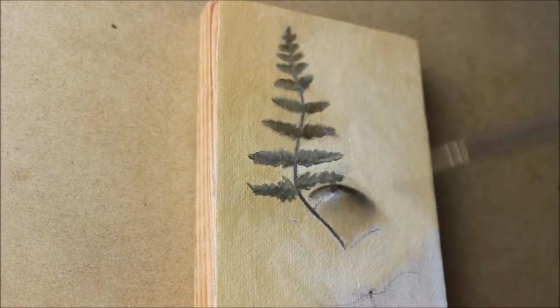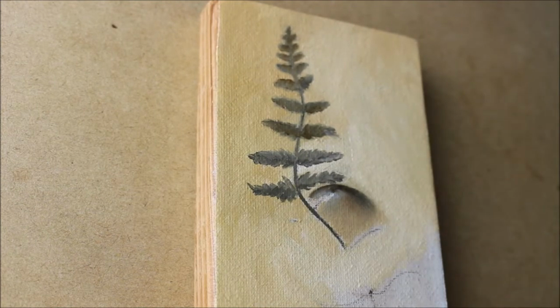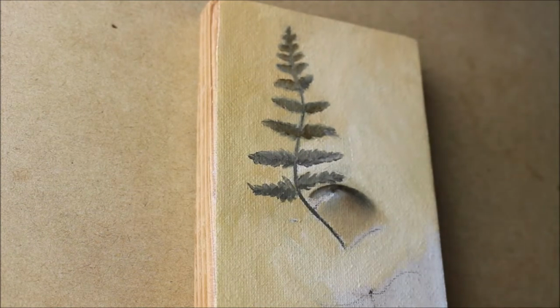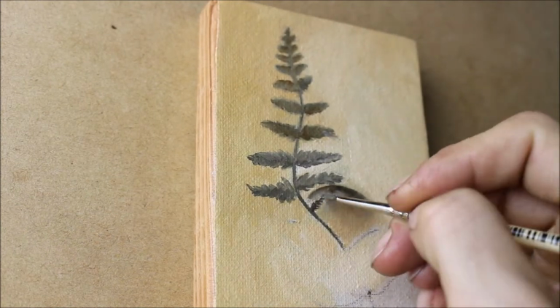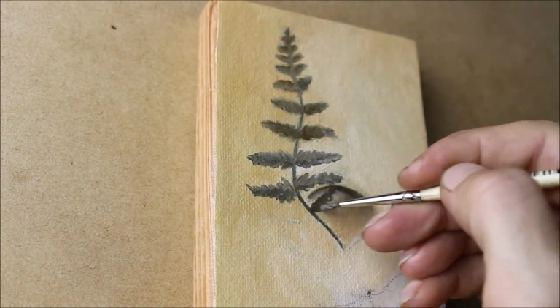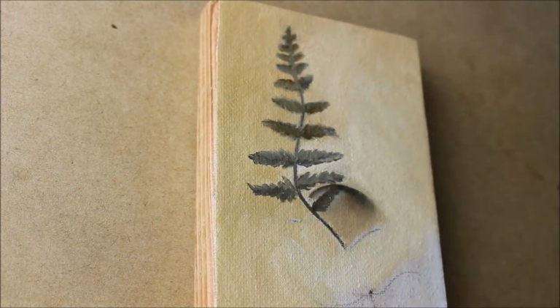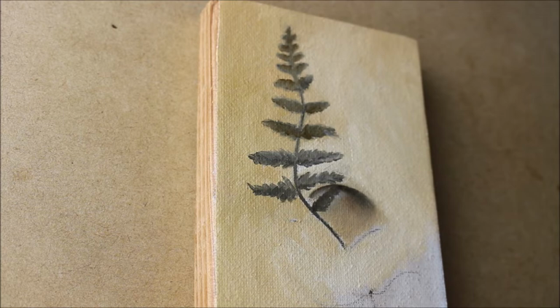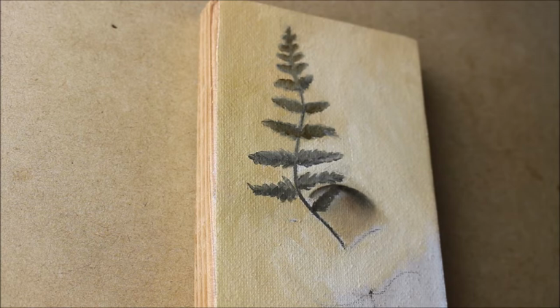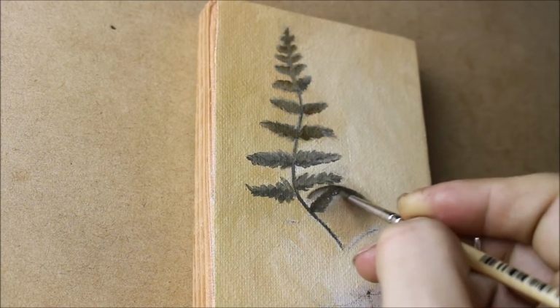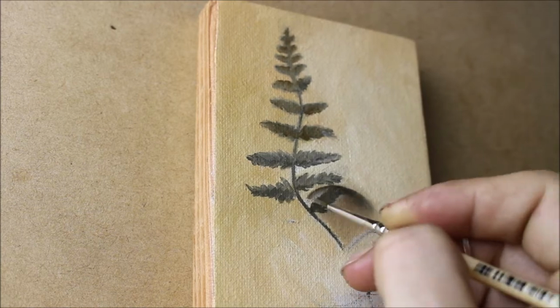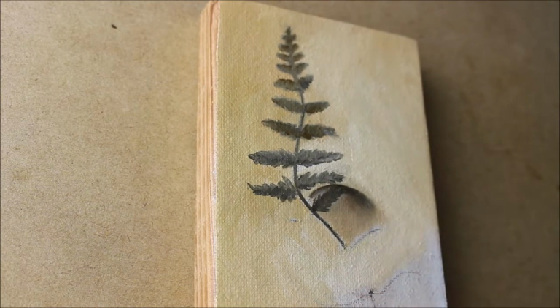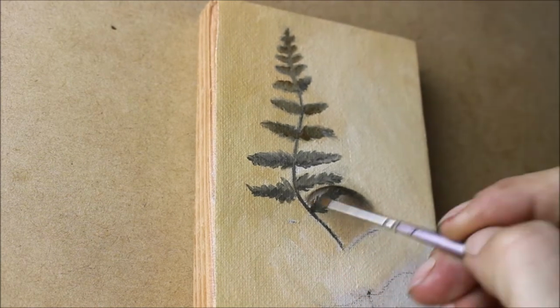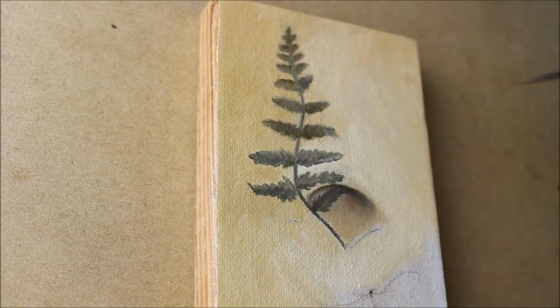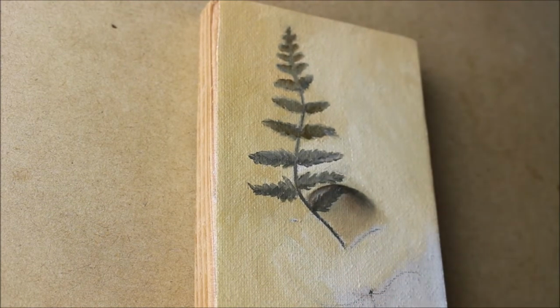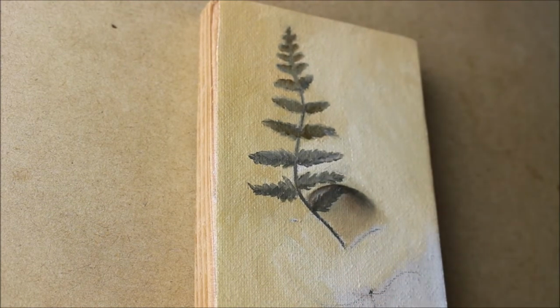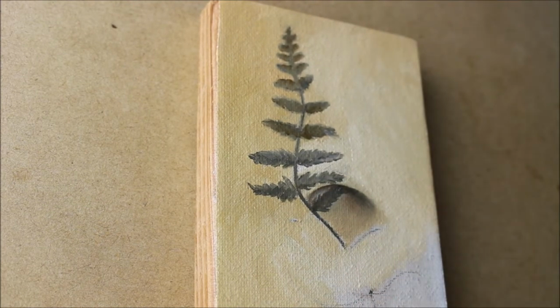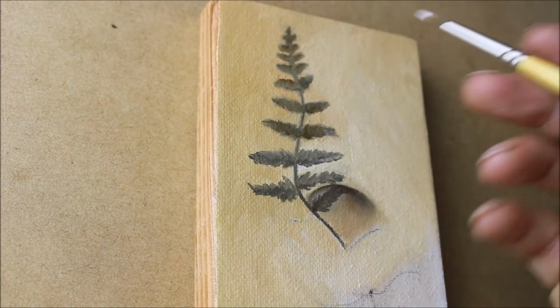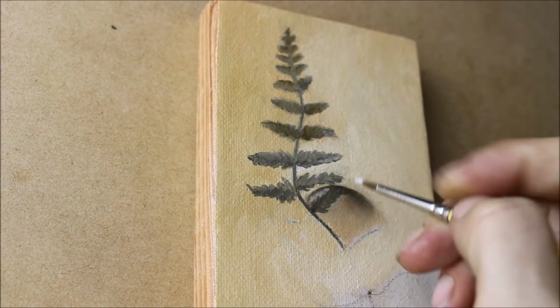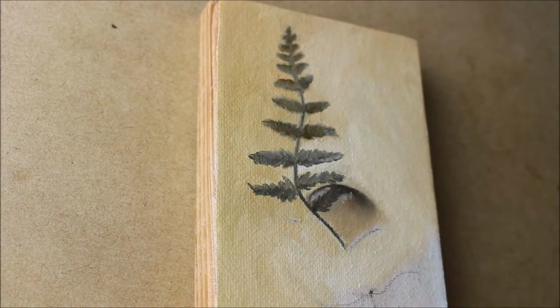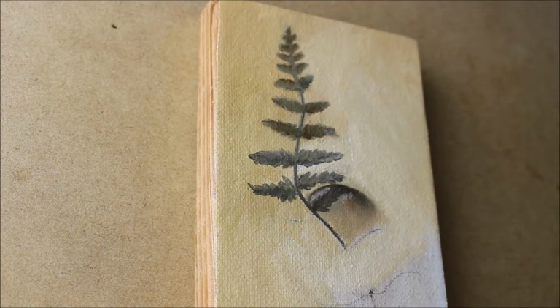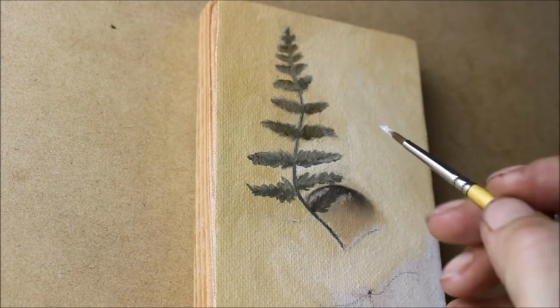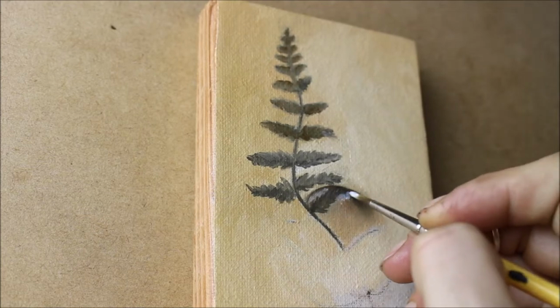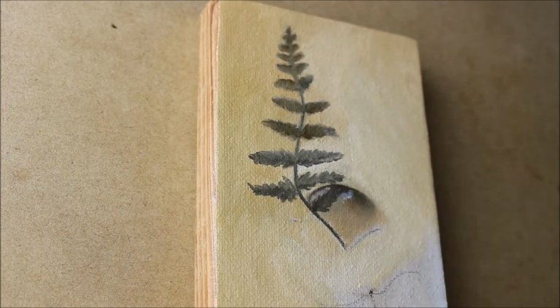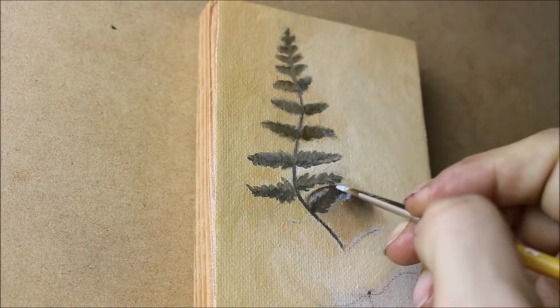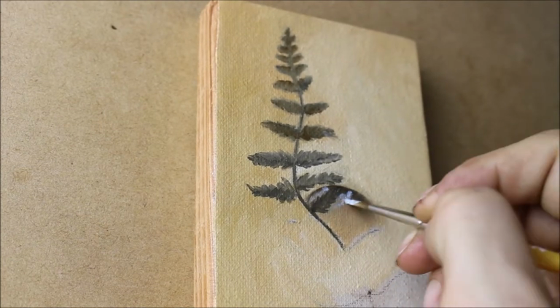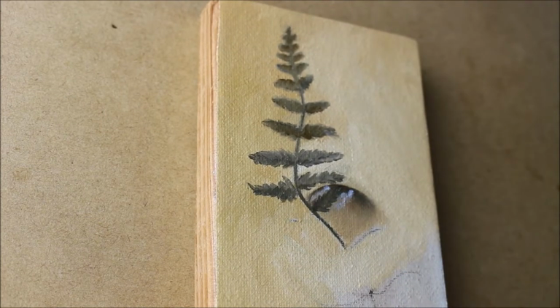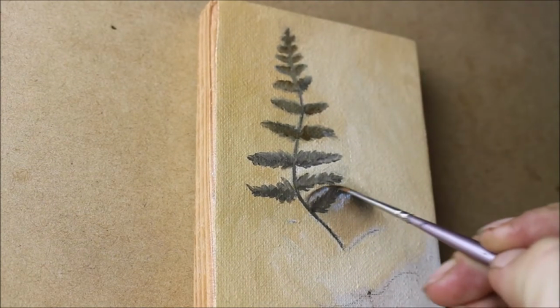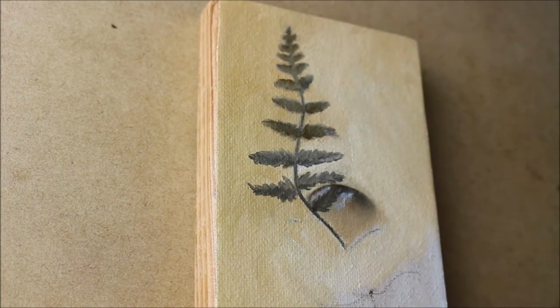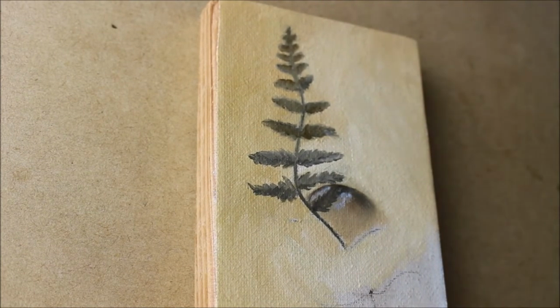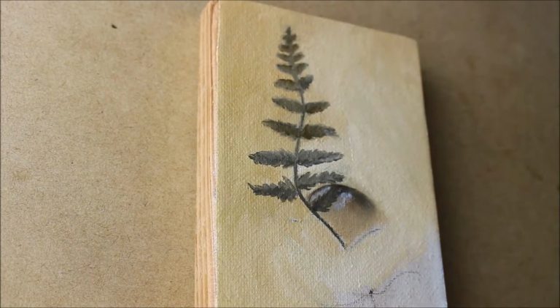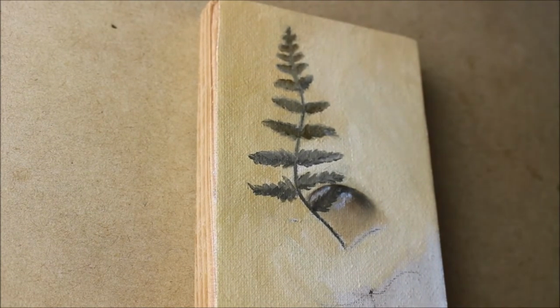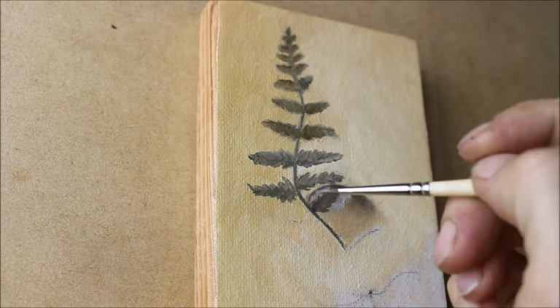Even though it's a very simple composition, this is actually a pretty challenging painting because I wanted to make sure that the fern looked like a shadow shape and not like an actual fern laying against the belly button.